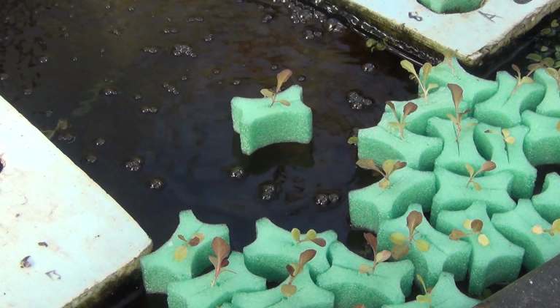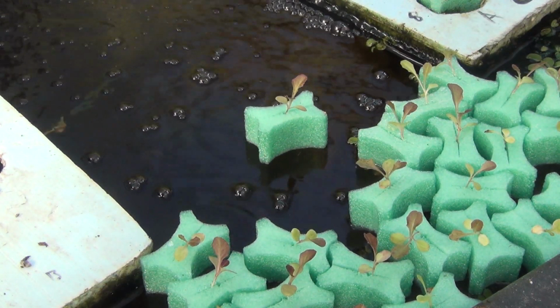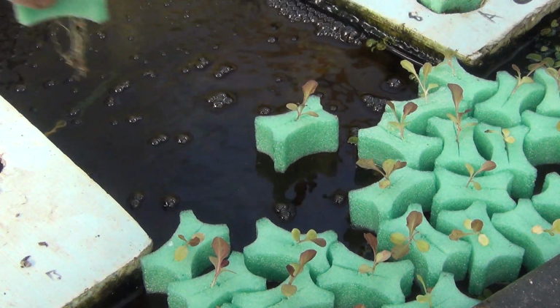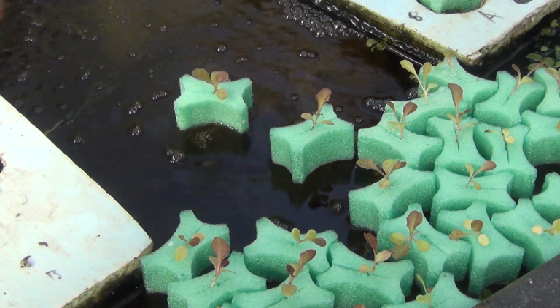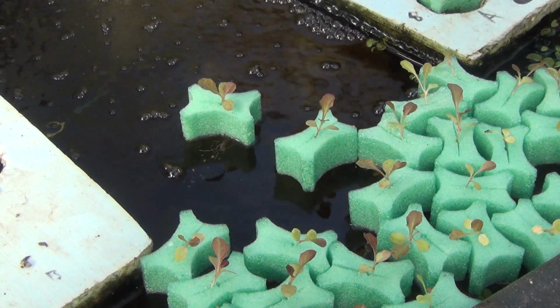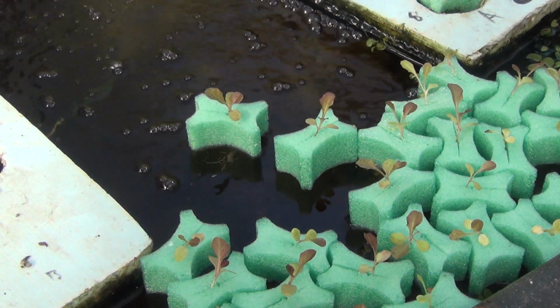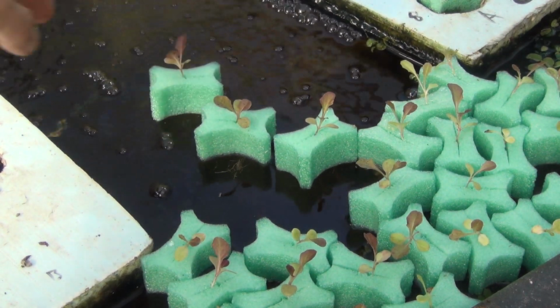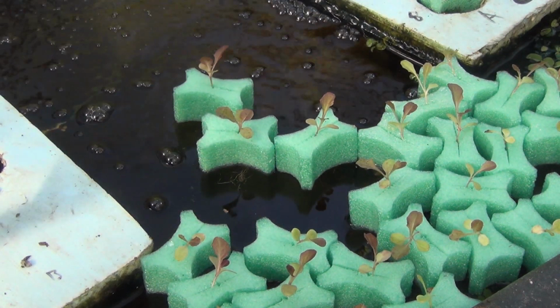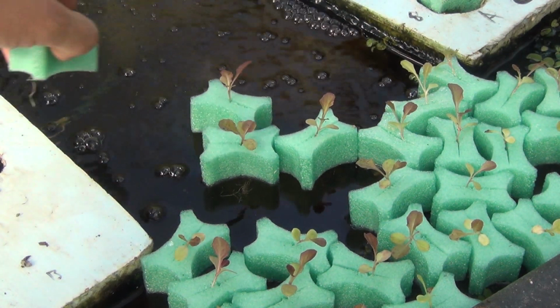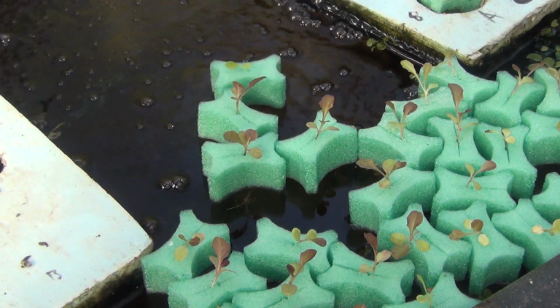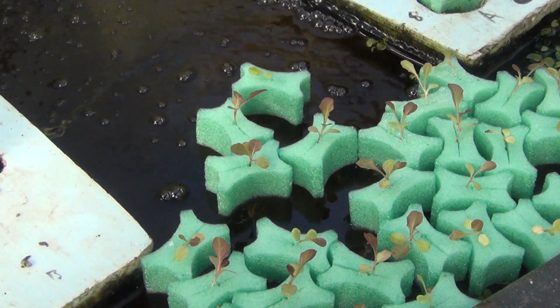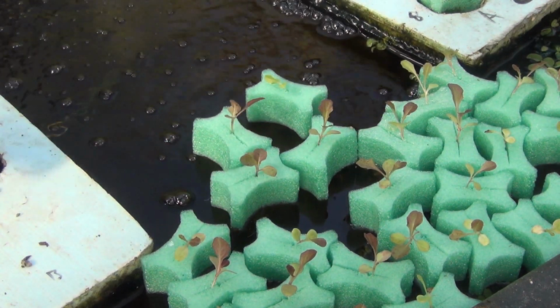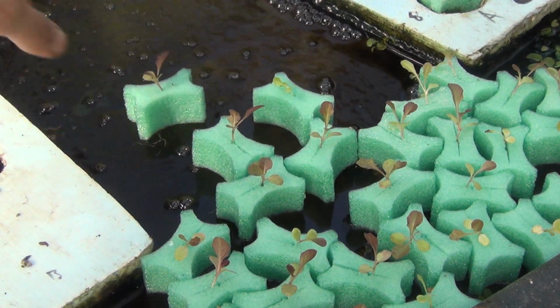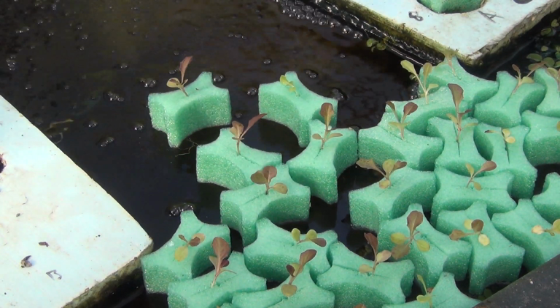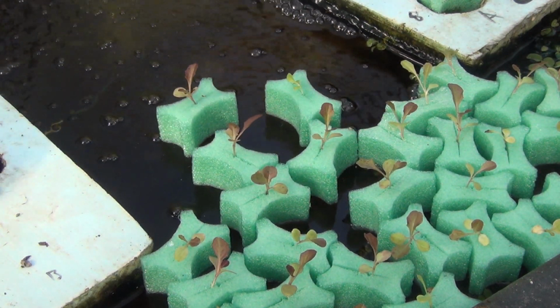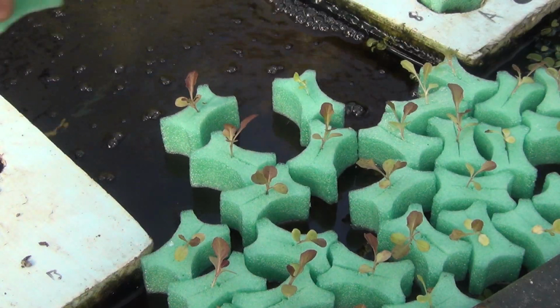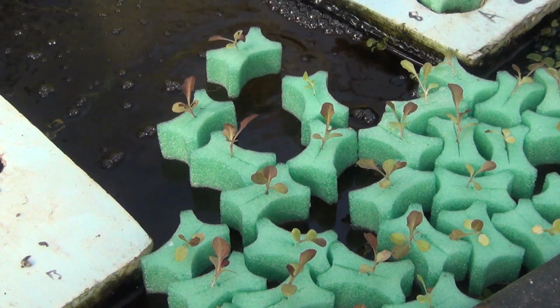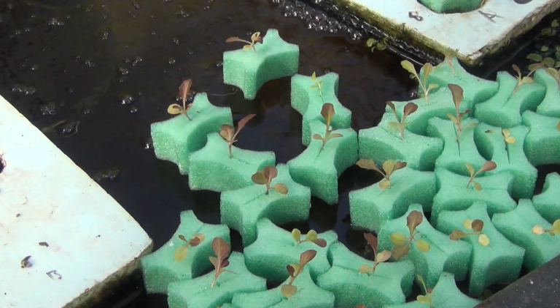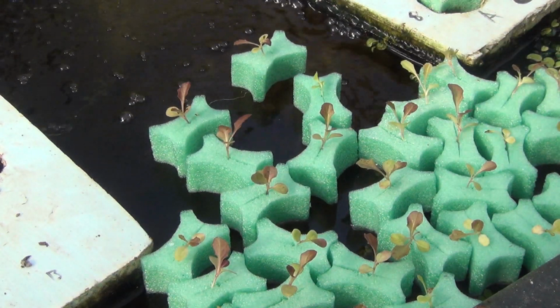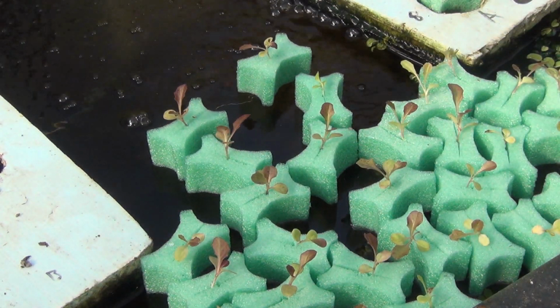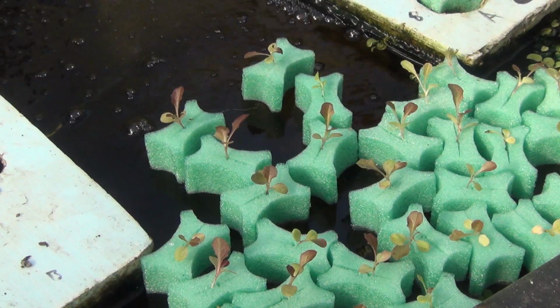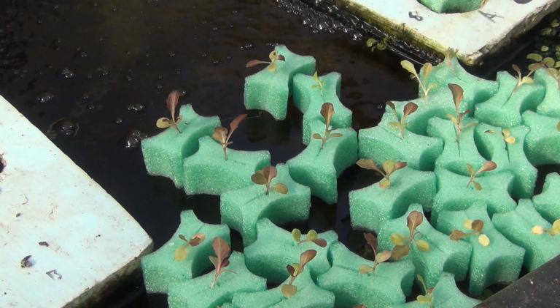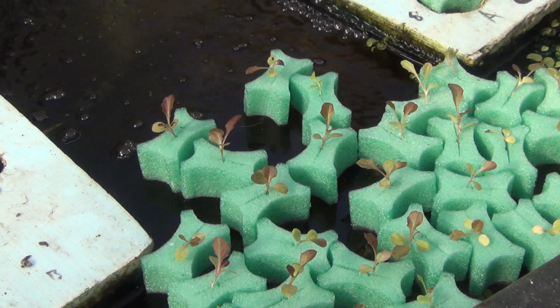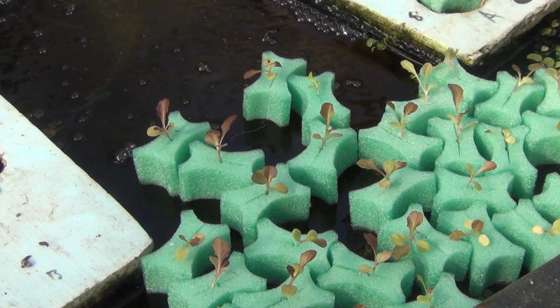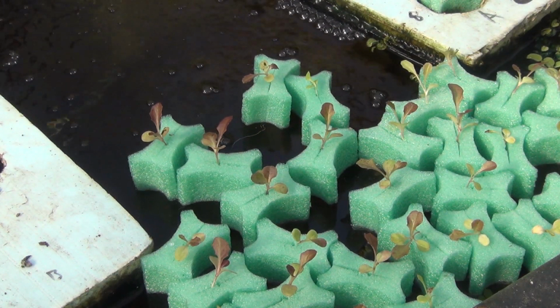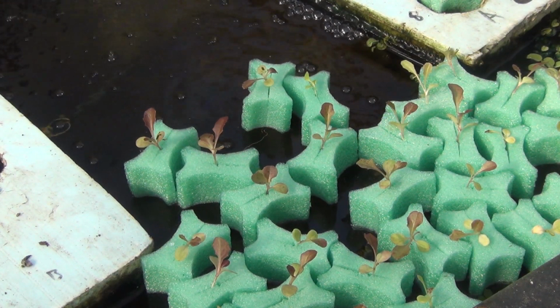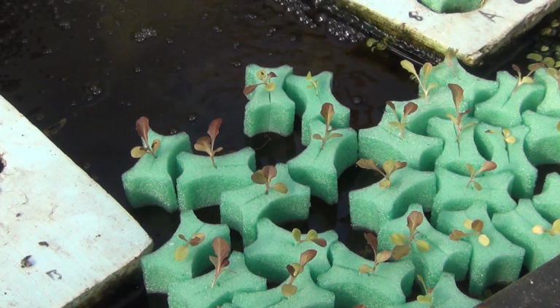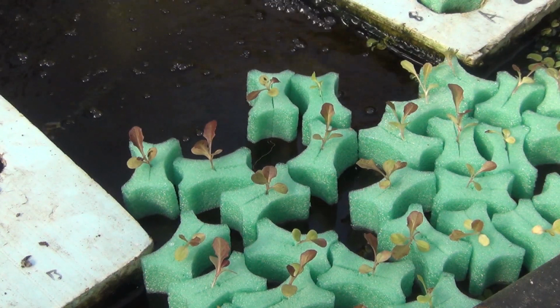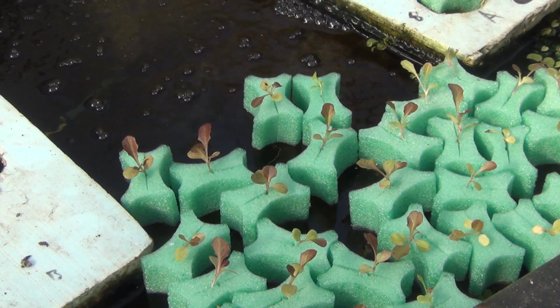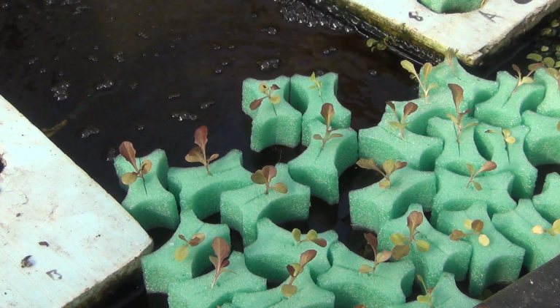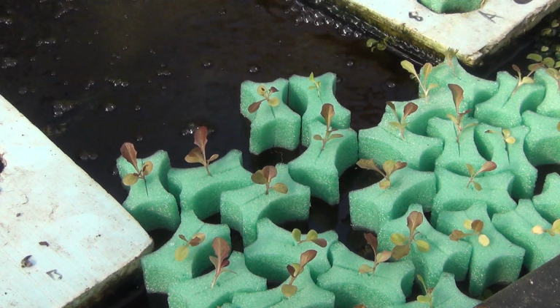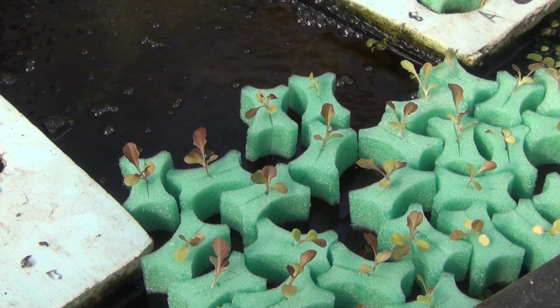One last tip that we've been experimenting with is putting the GrowGrips right into the water without a raft while the seedling is still small, then moving the GrowGrip with plant into a raft after a couple of weeks. This has been saving a large amount of growing space within the raft beds.